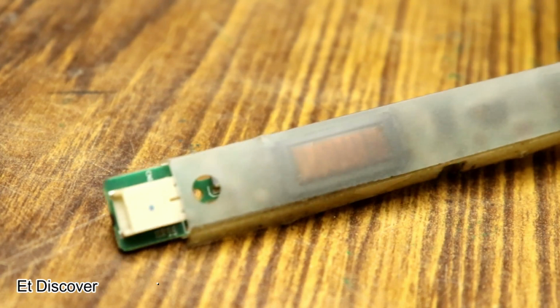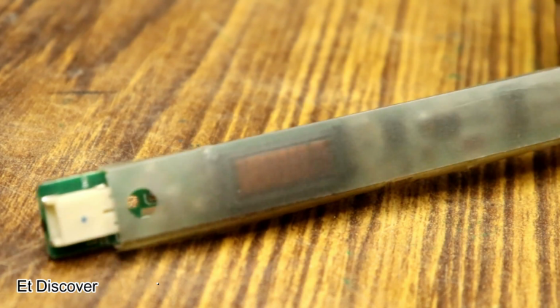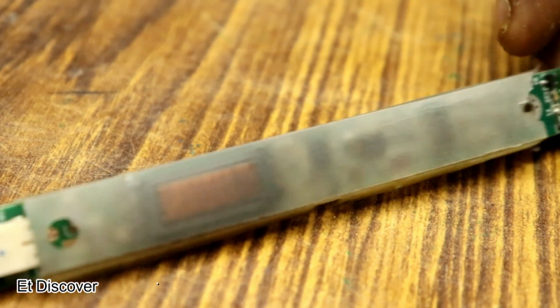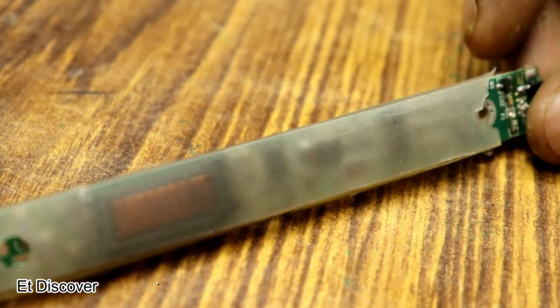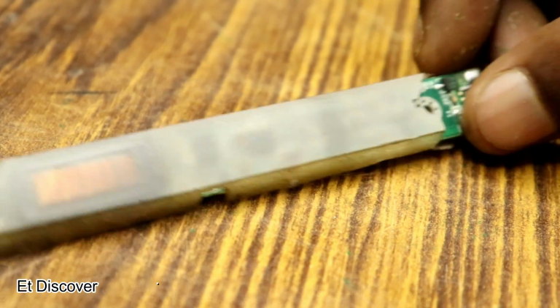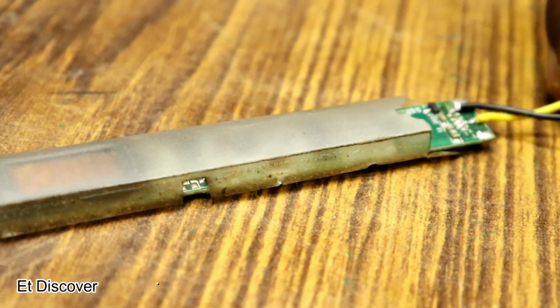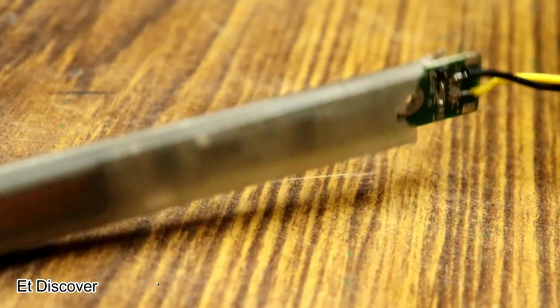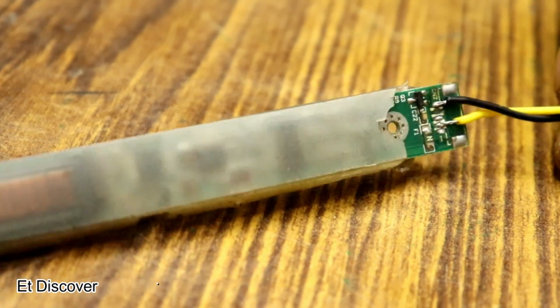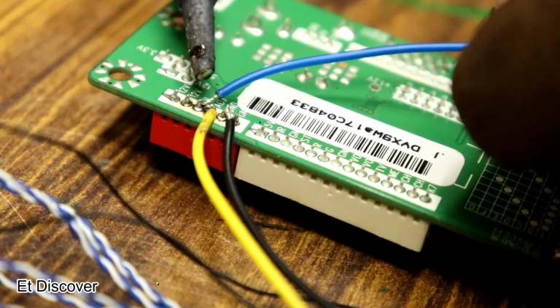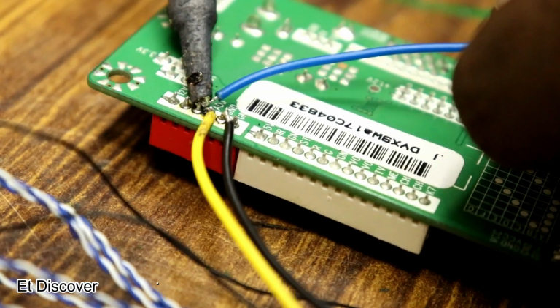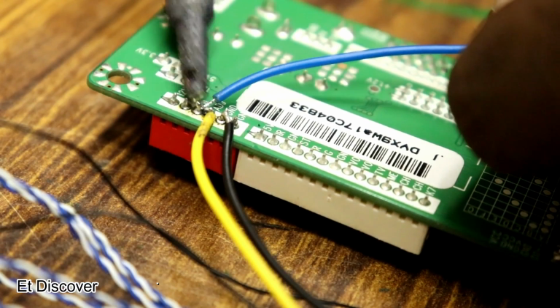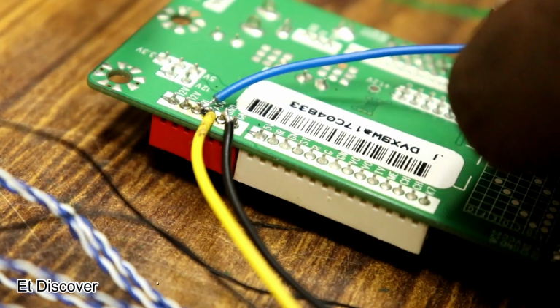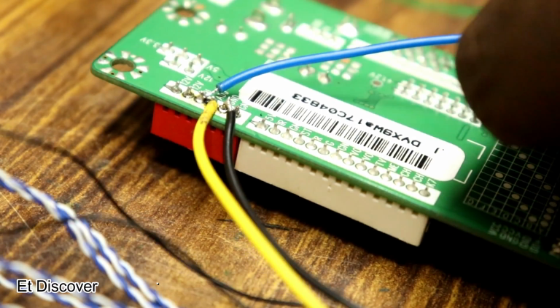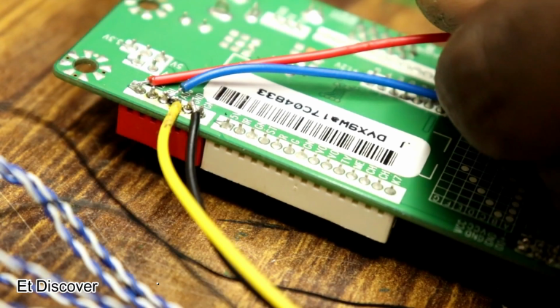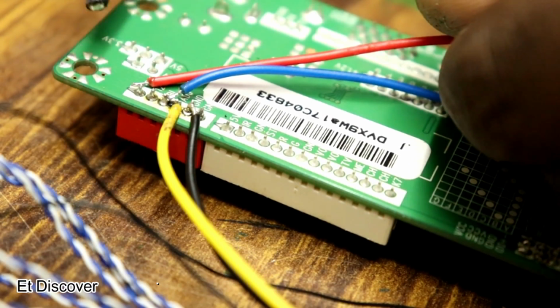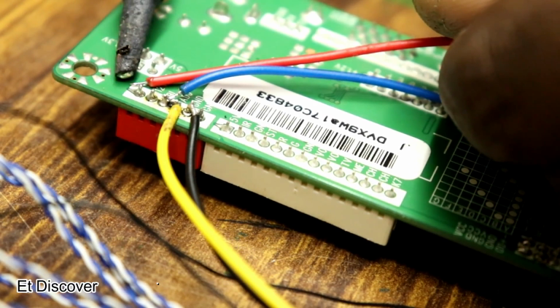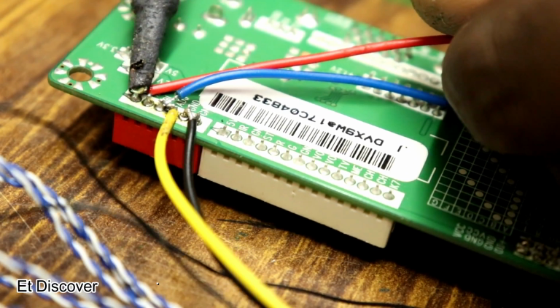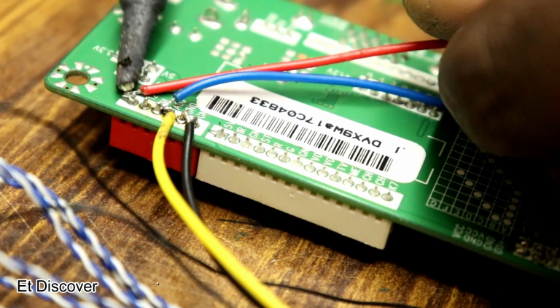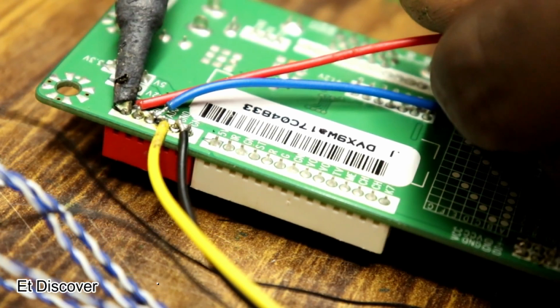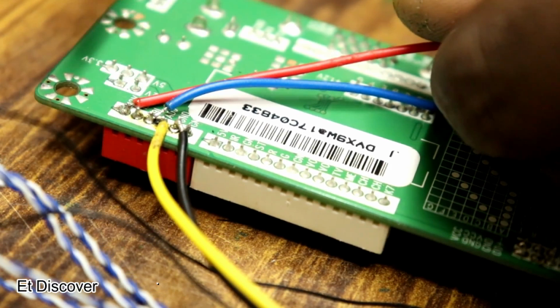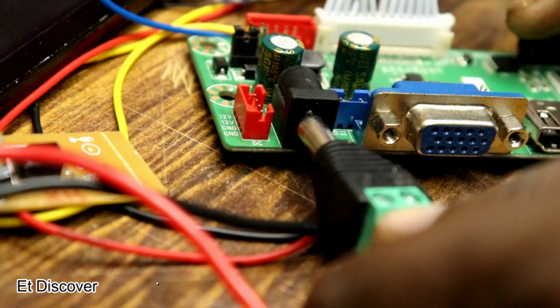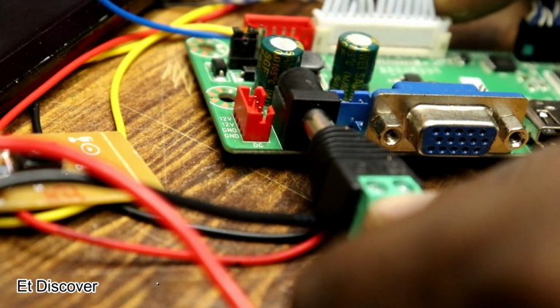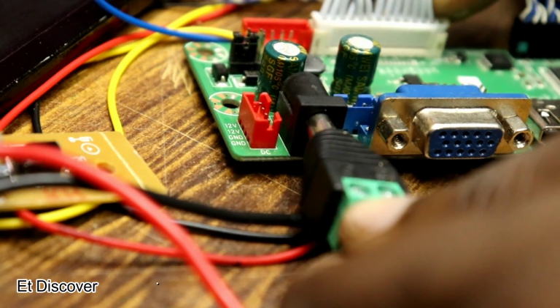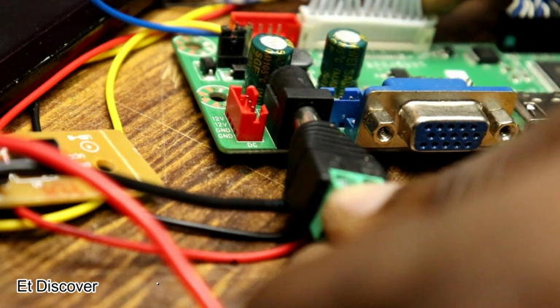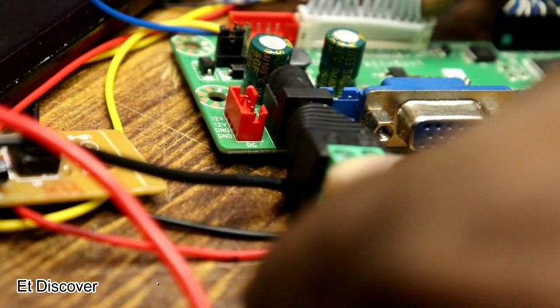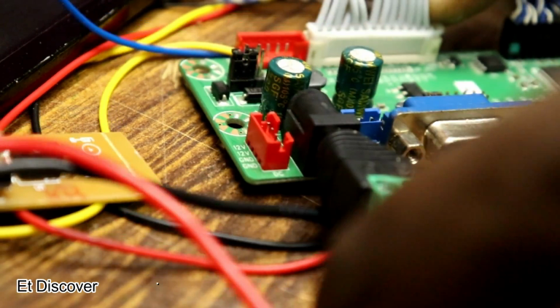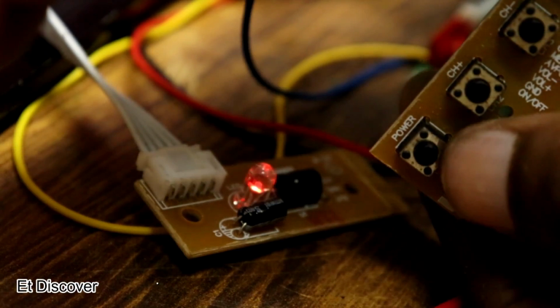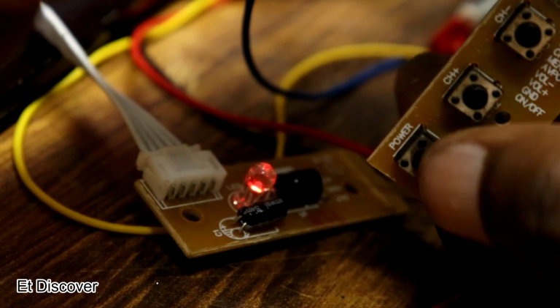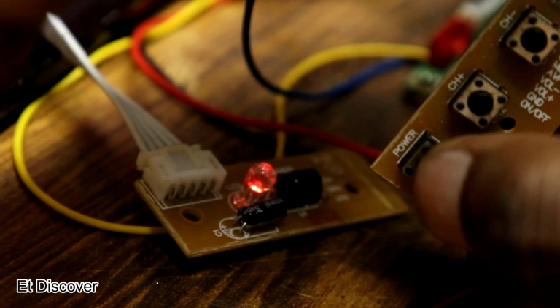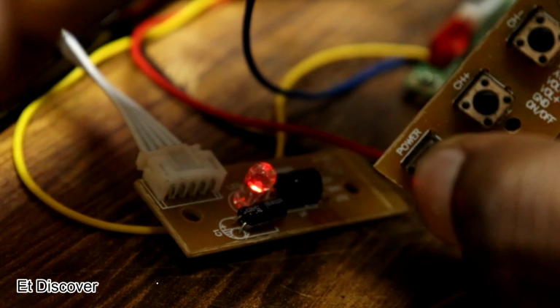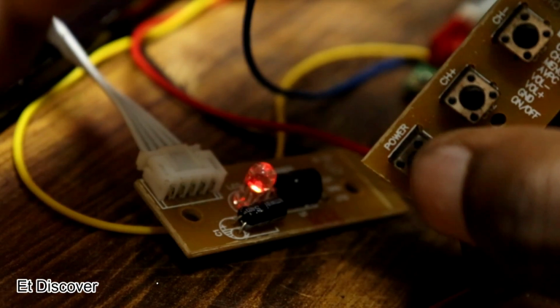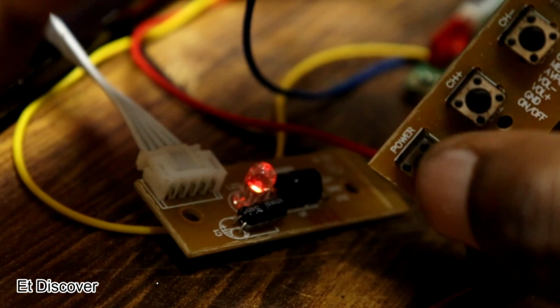For this purpose I am using an inverter from a laptop. I connect all the connections — positive, negative, brightness, and backlight. I gave 12V to the V69 board and pressed the power button, and you can see the LED is working.